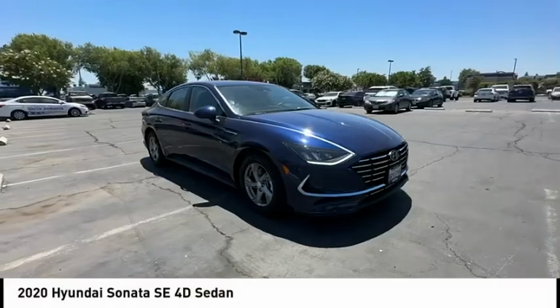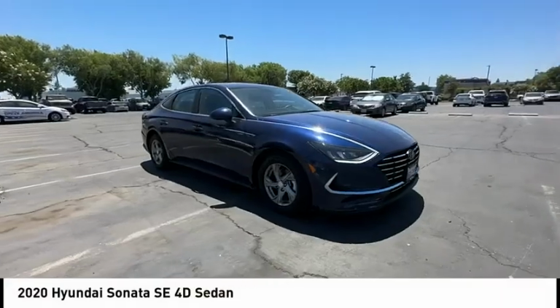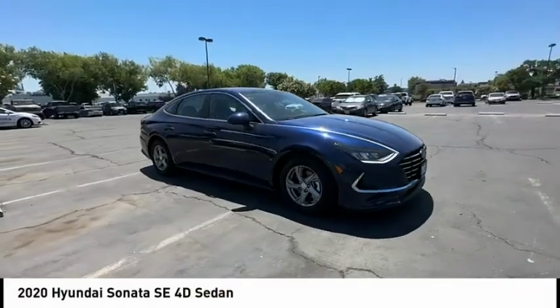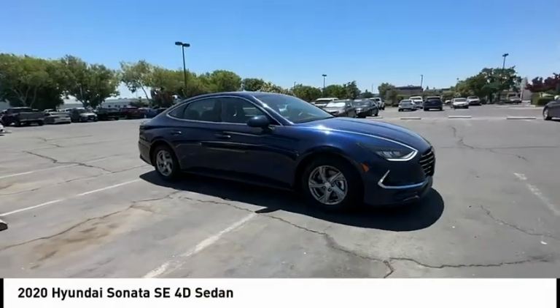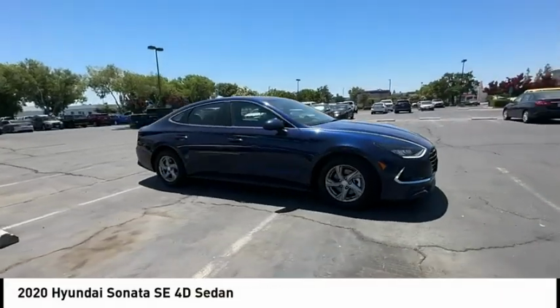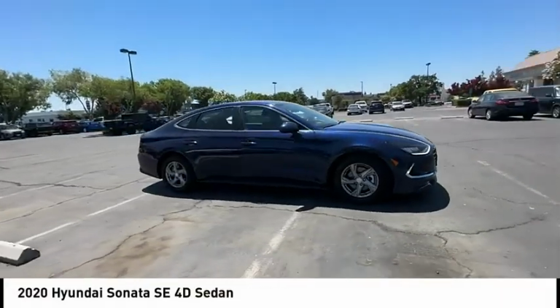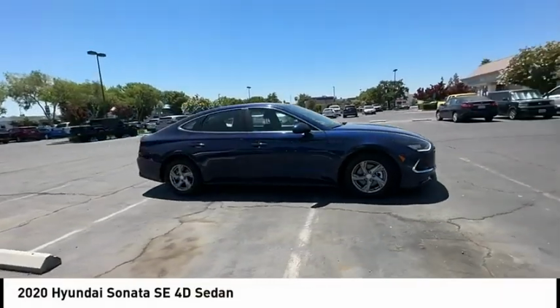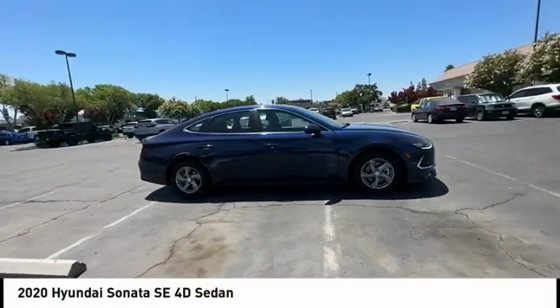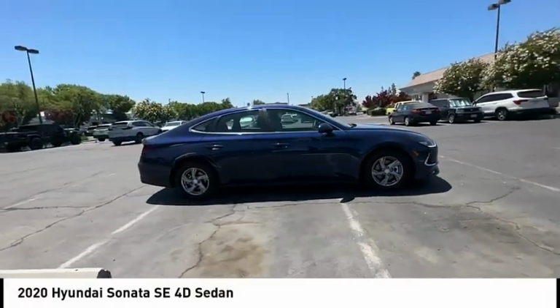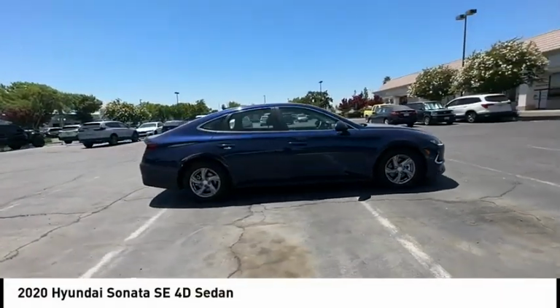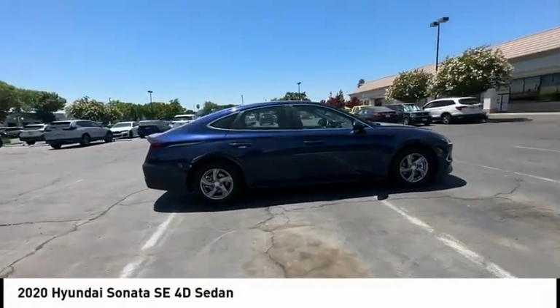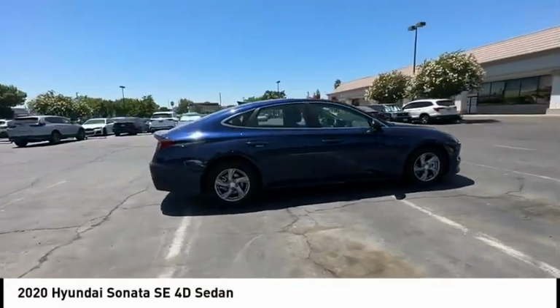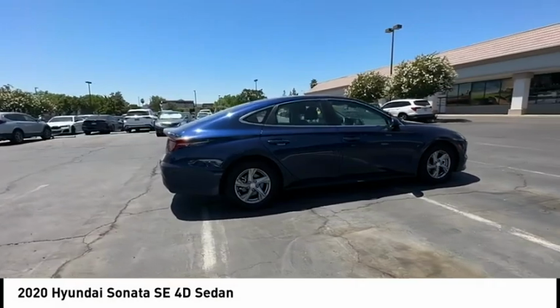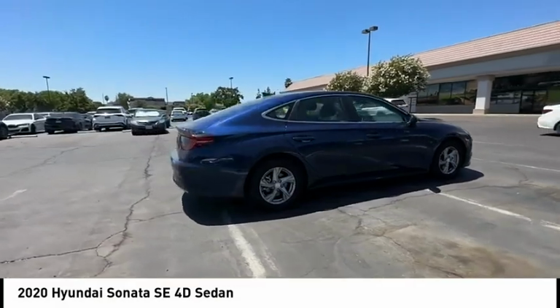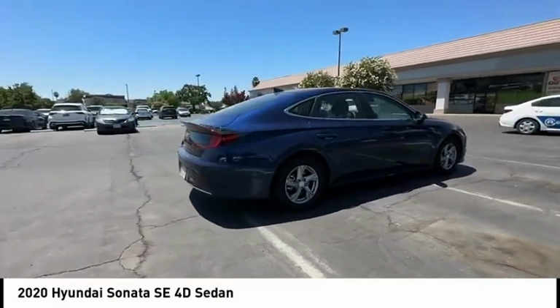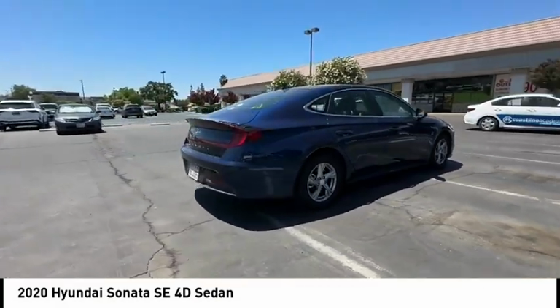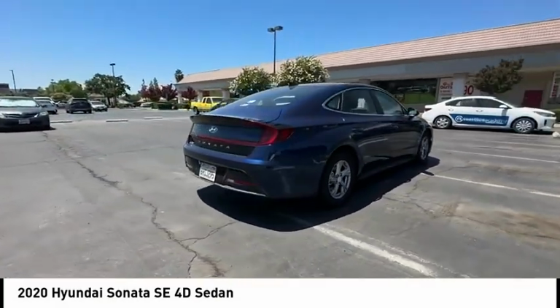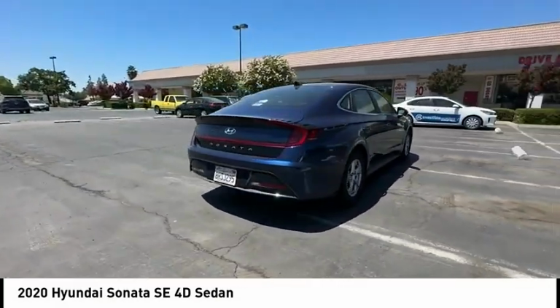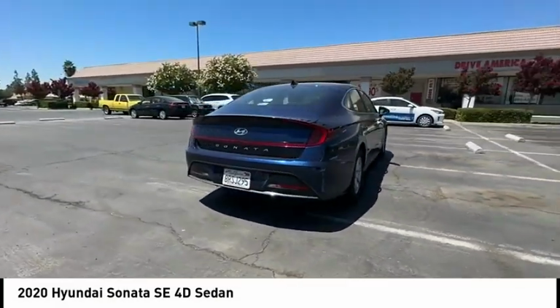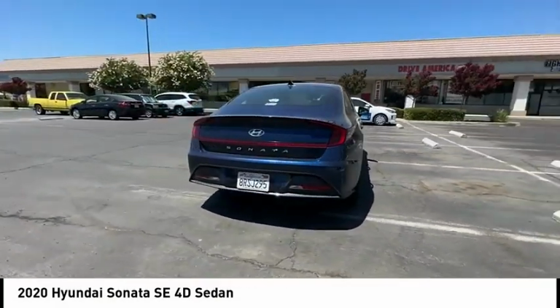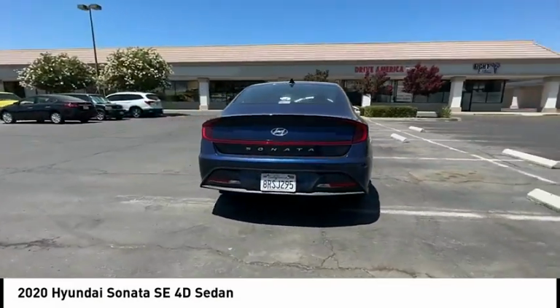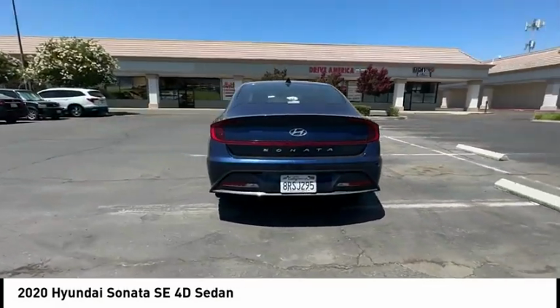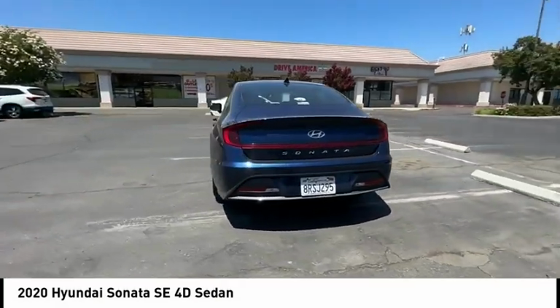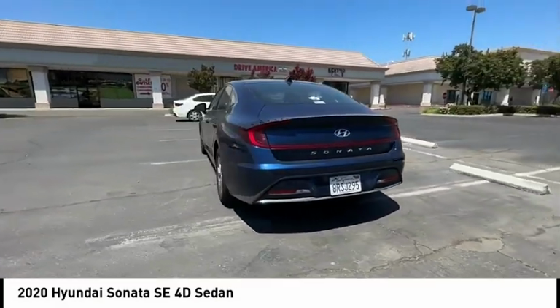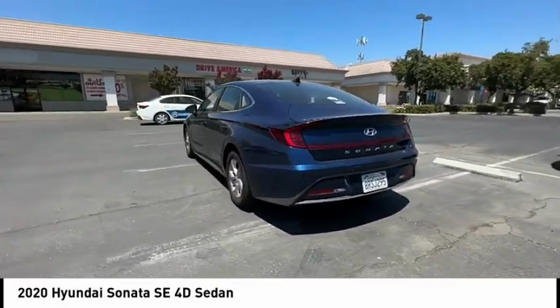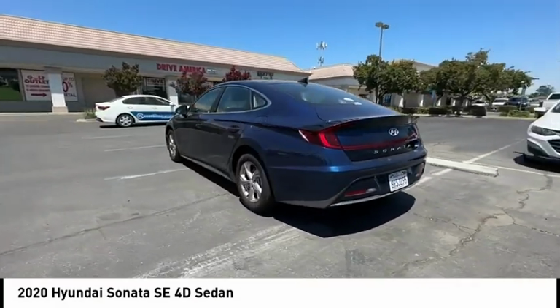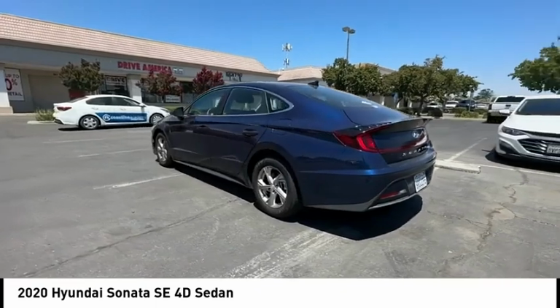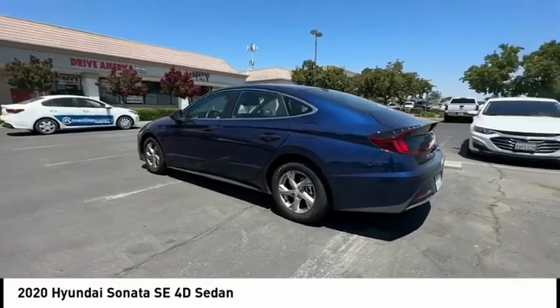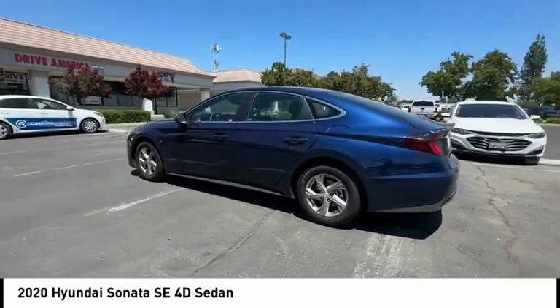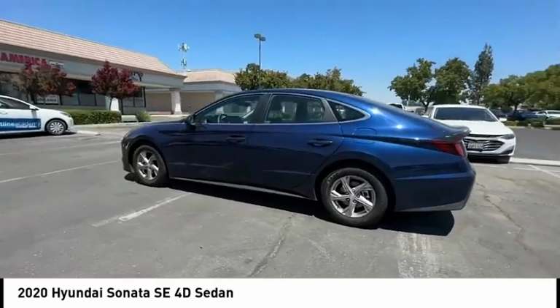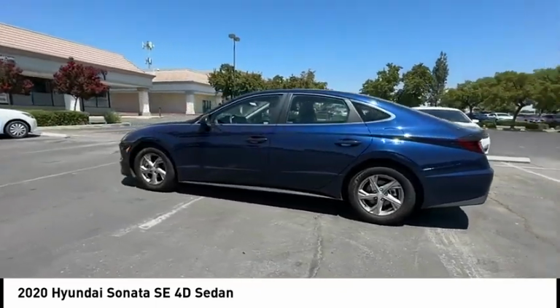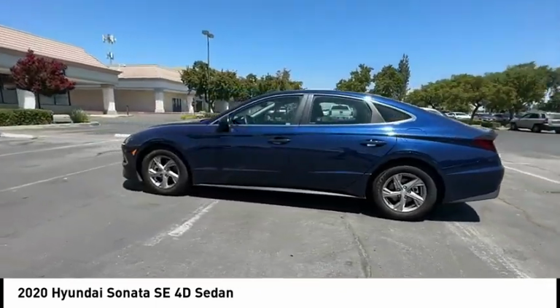Take a ride in the 2020 Sonata. The Sonata has a long list of technologically advanced interior features and options that make driving safer, more convenient, and much more fun.